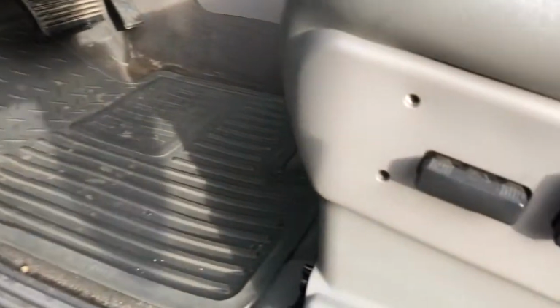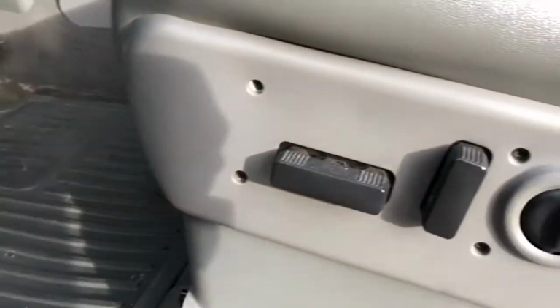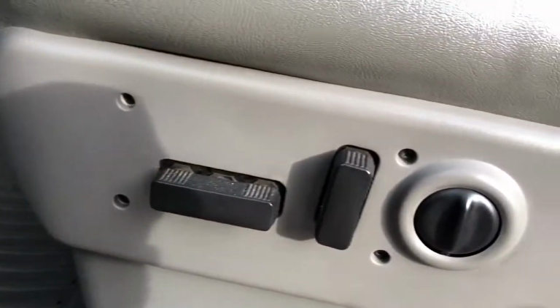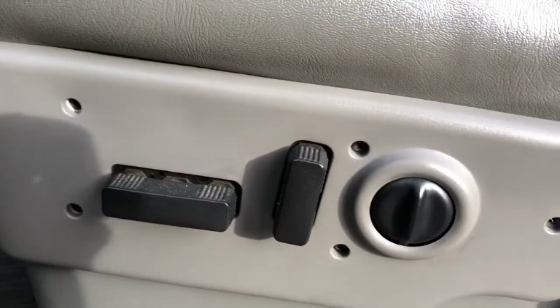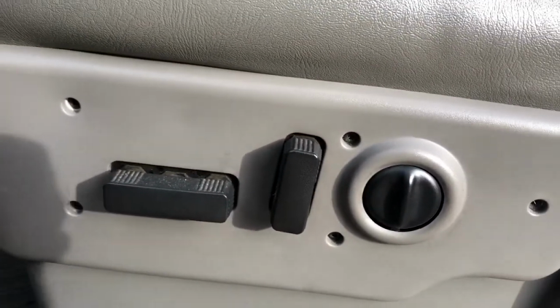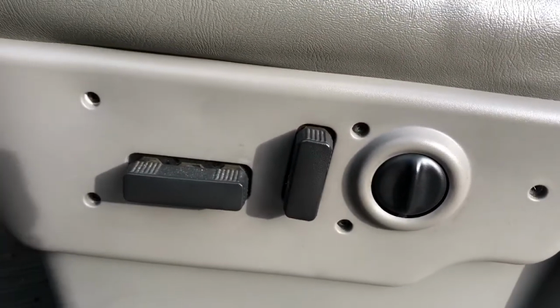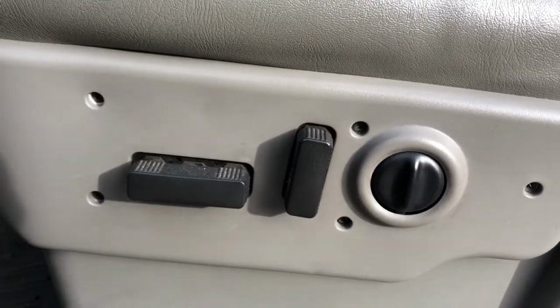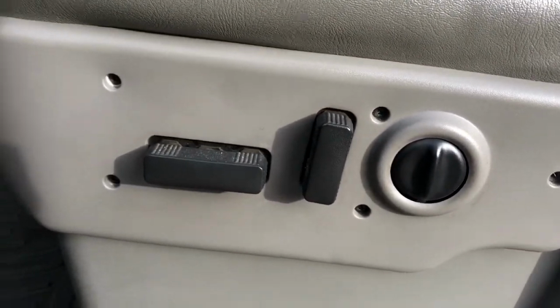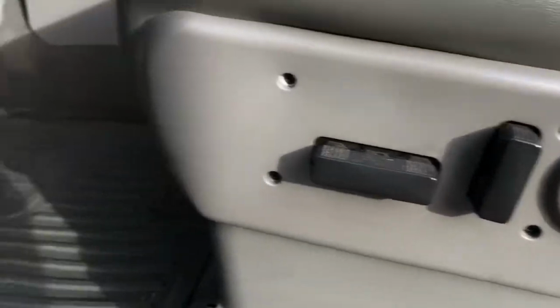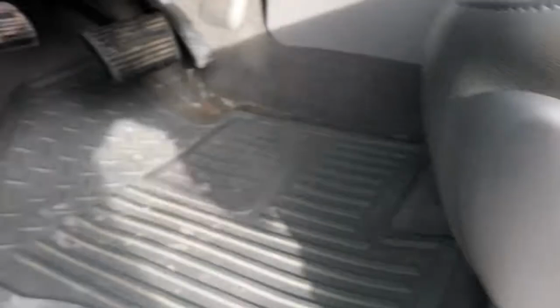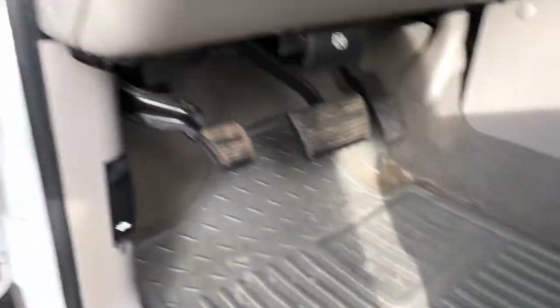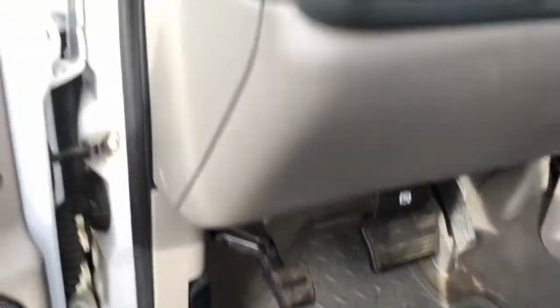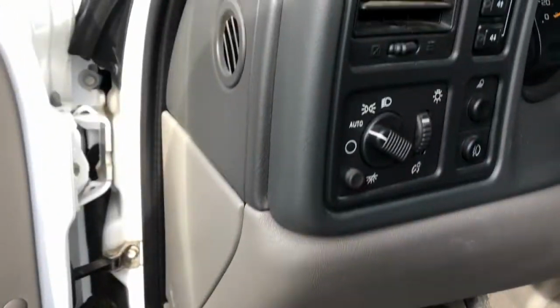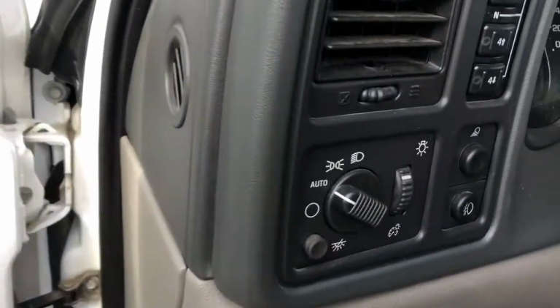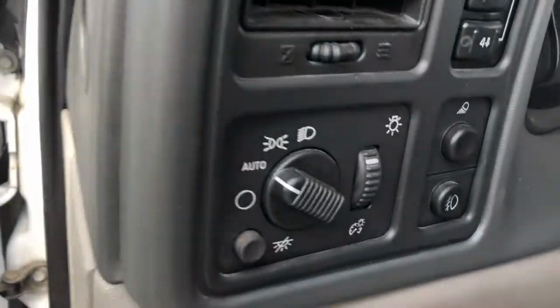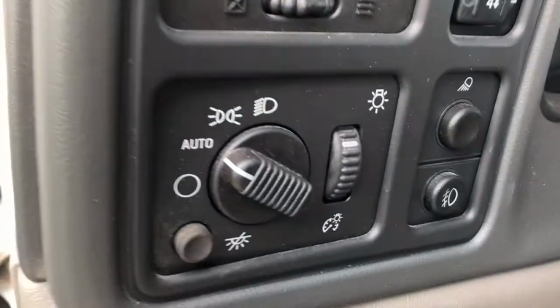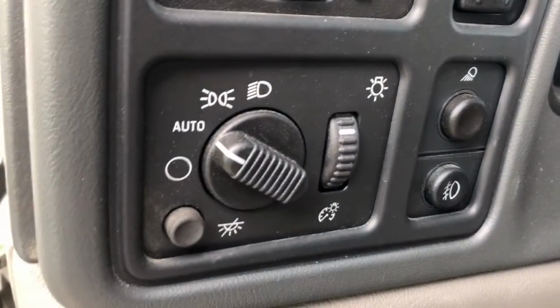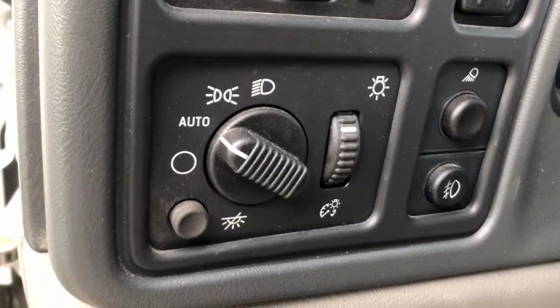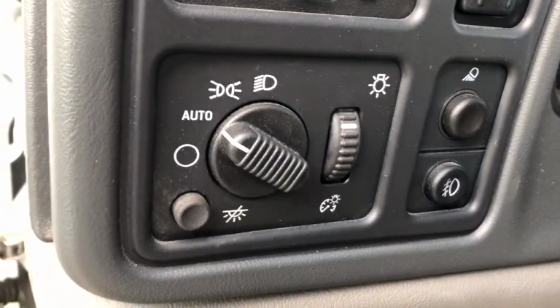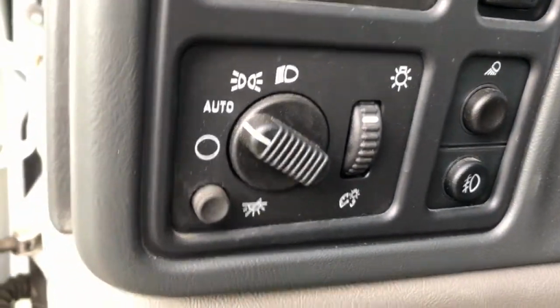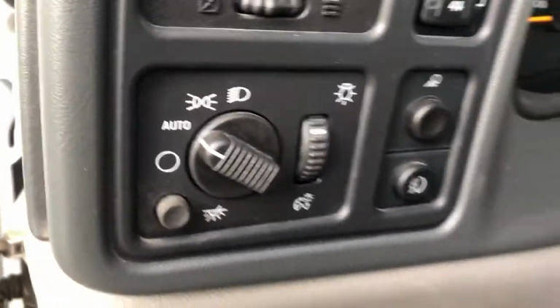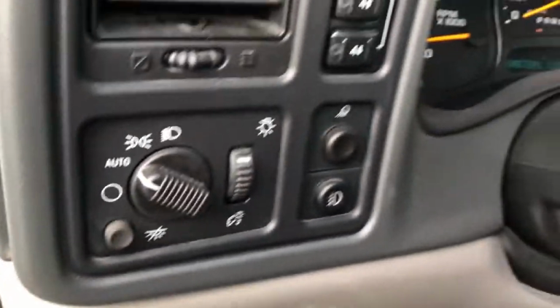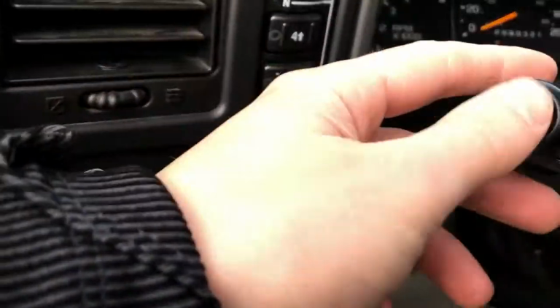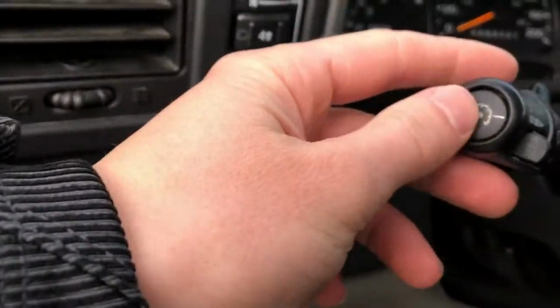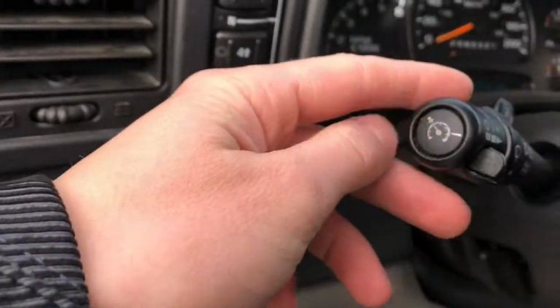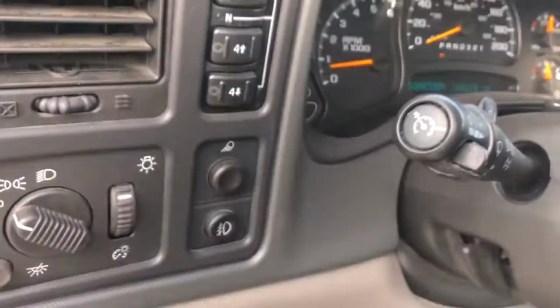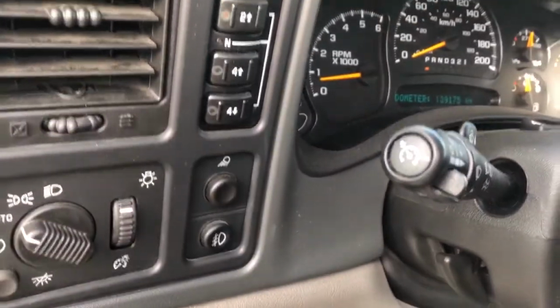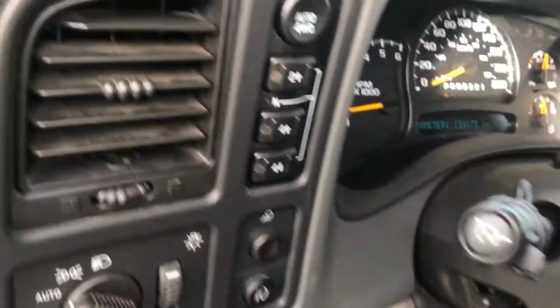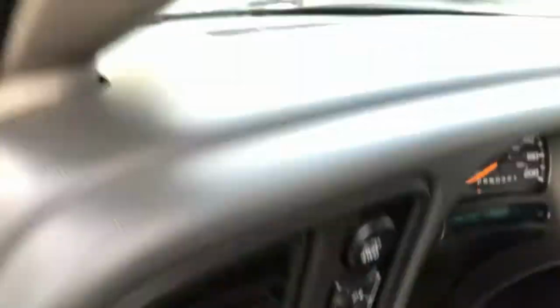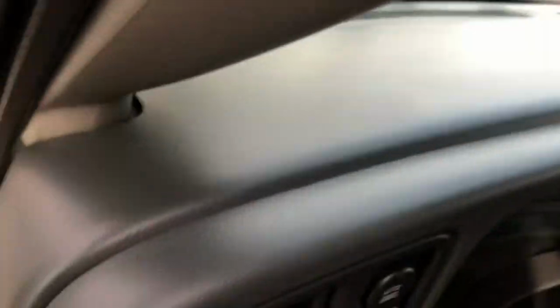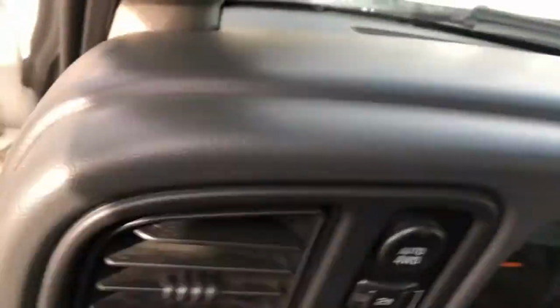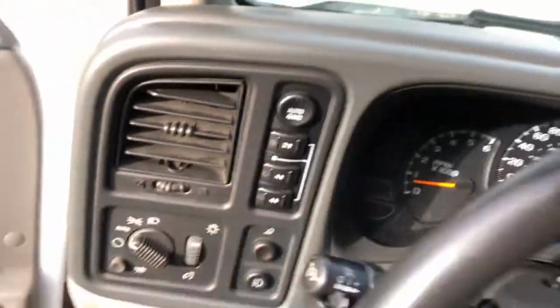On the side of the seat, we have our power adjustable seats and lumbar support. Then off to the left of the steering wheel, we have our lighting settings and cruise control stock on the windshield wiper stalk, I should say.